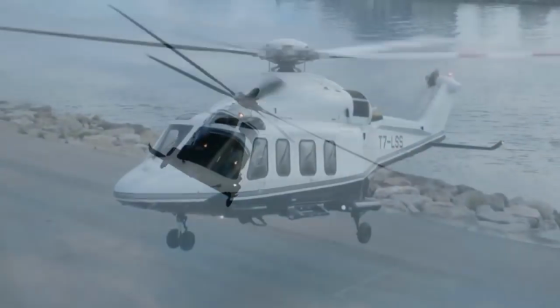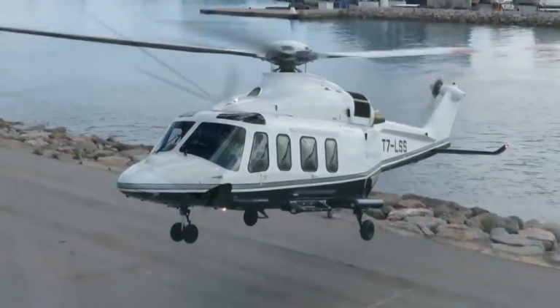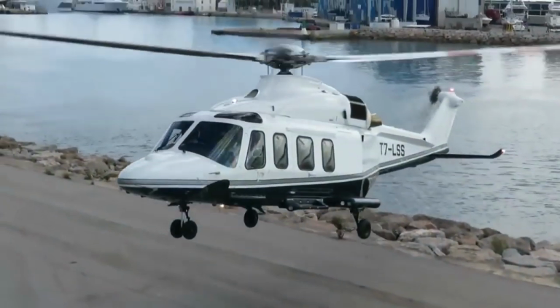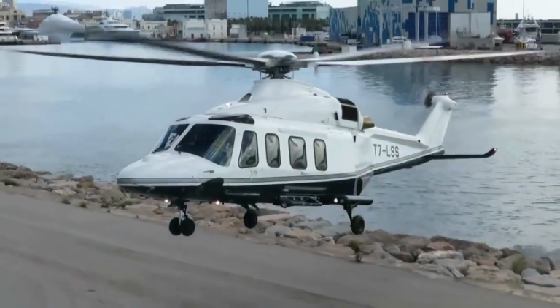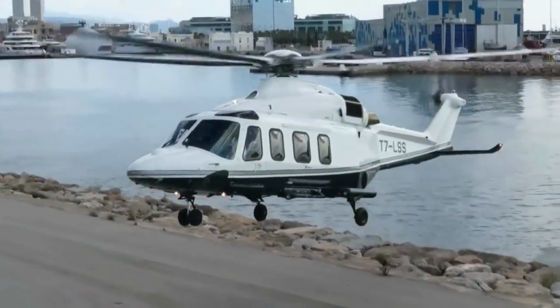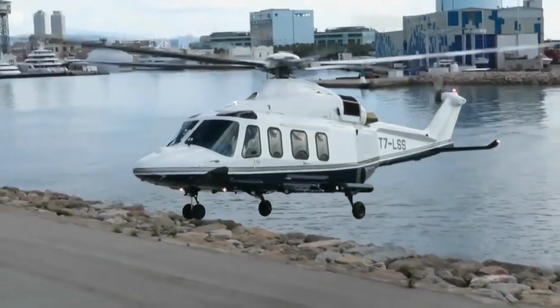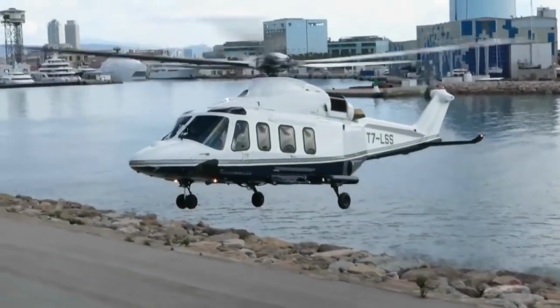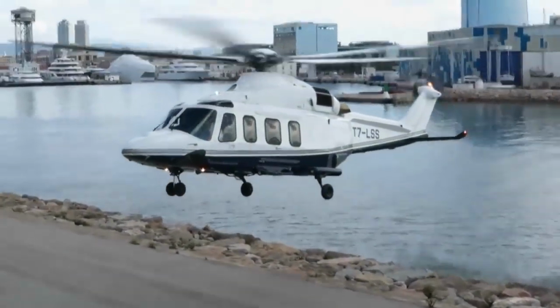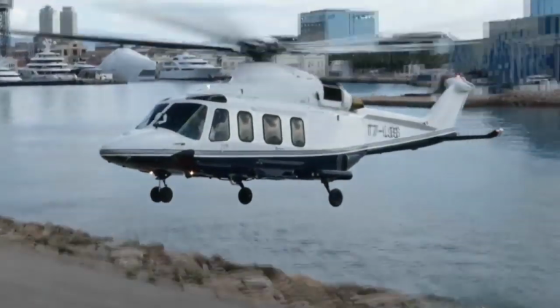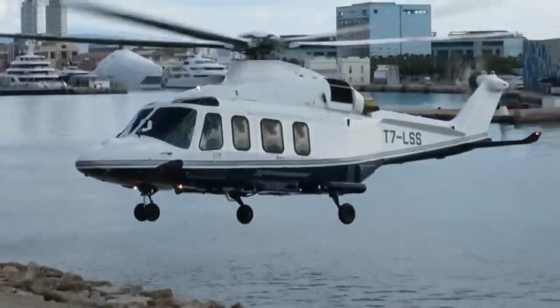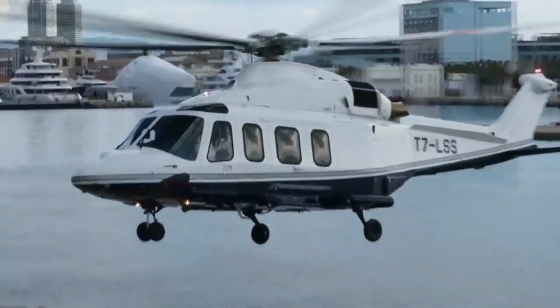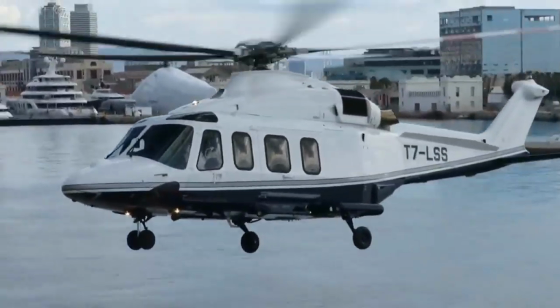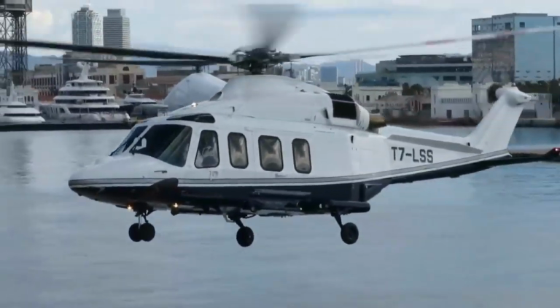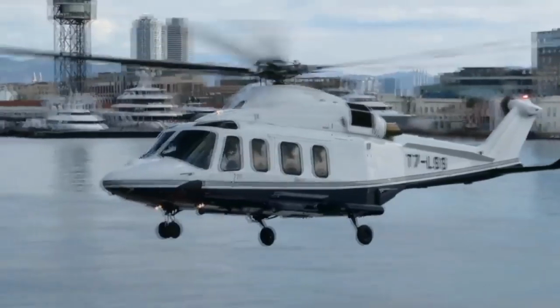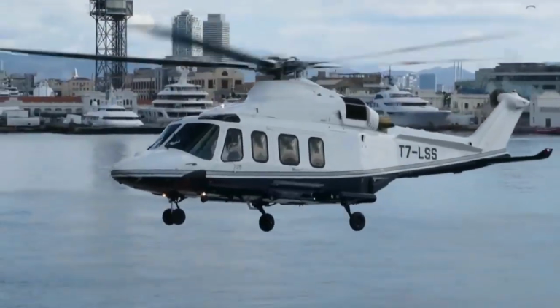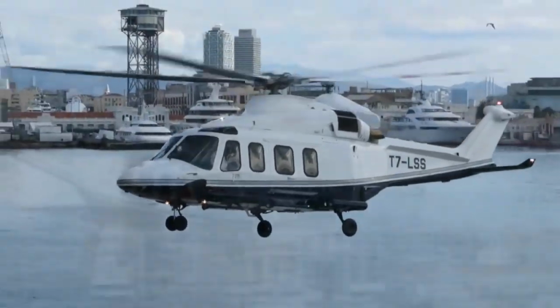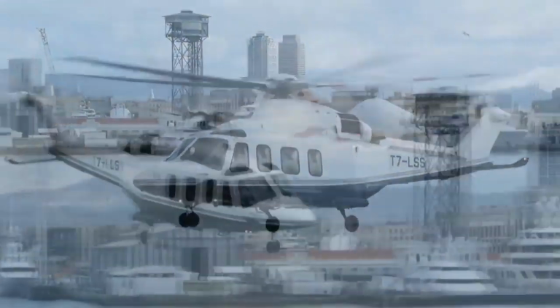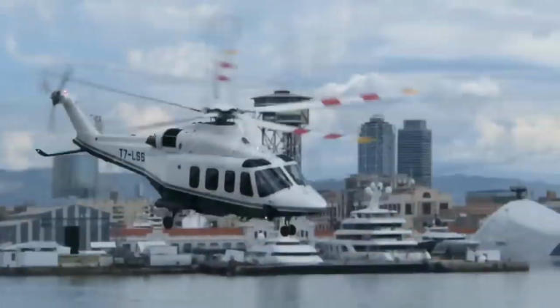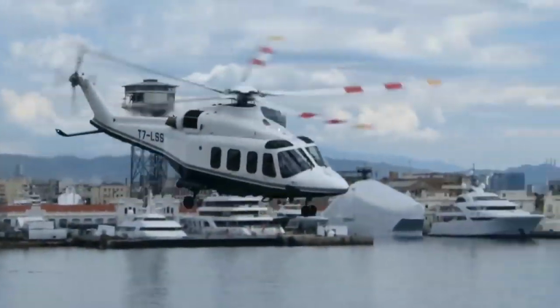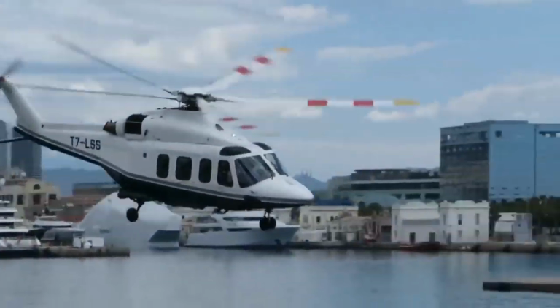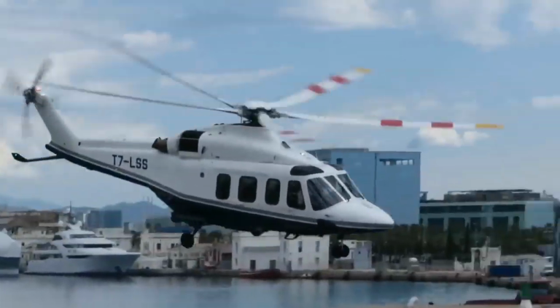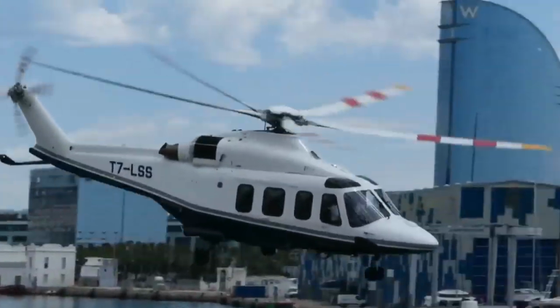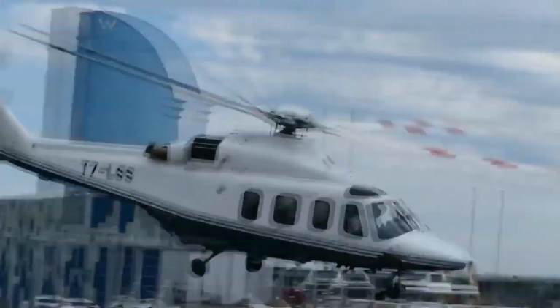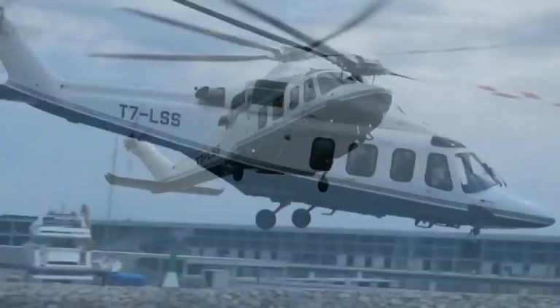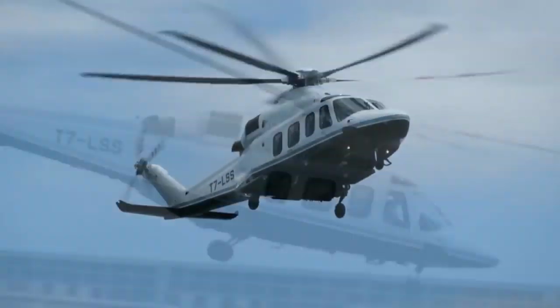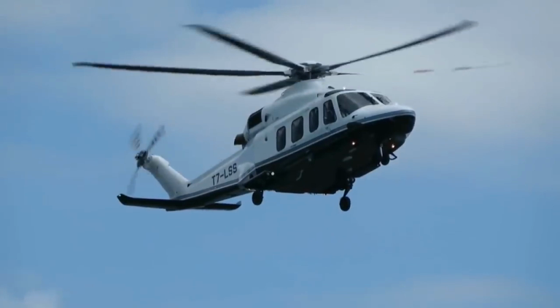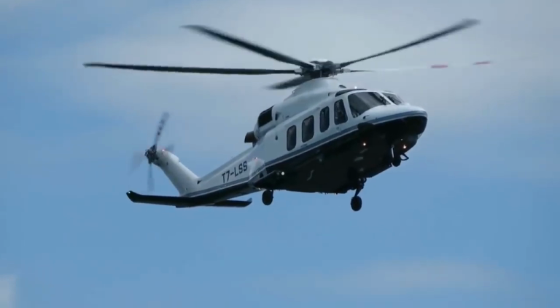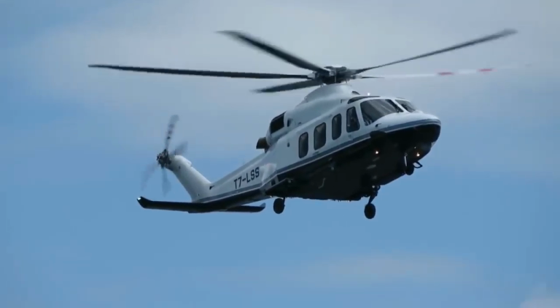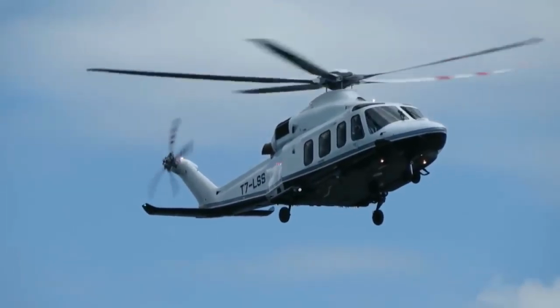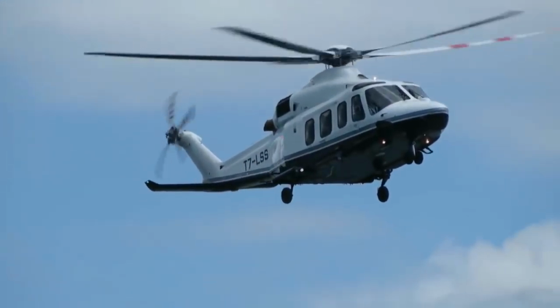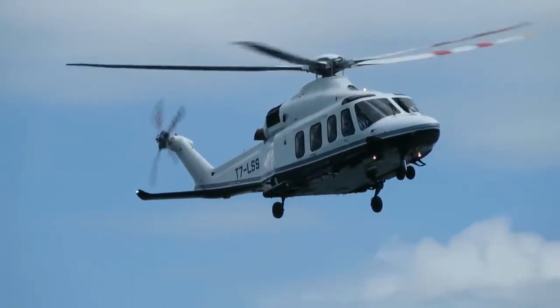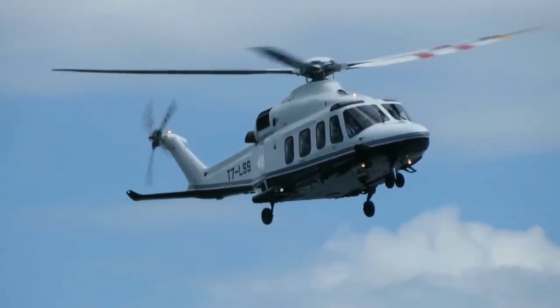The maximum flight distance of the Augusta Westland AW139 is 1,250 km, and the maximum speed is 310 km/h. The cost of the AW139 is $12 million.